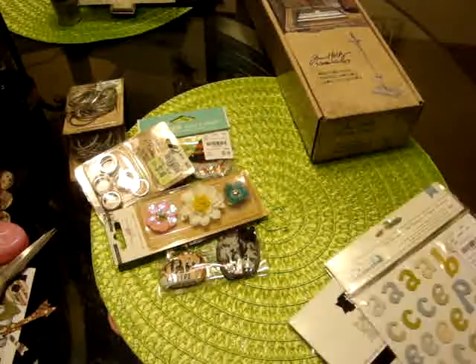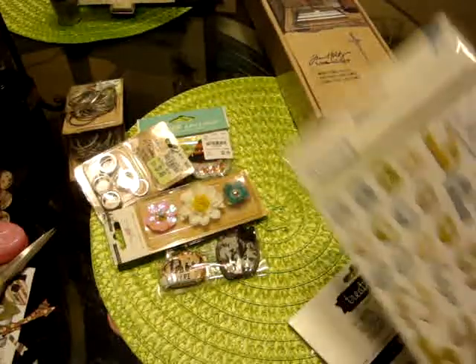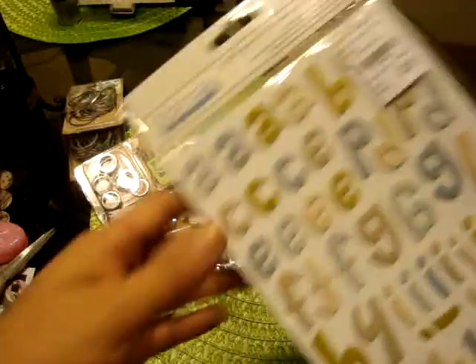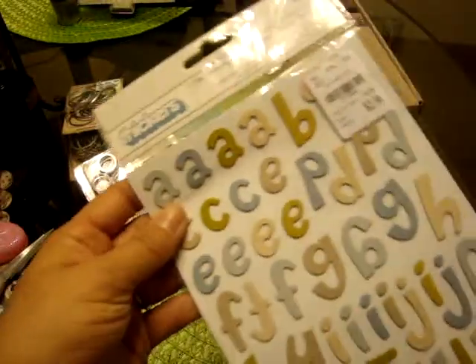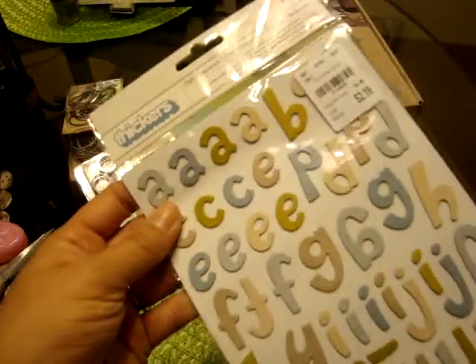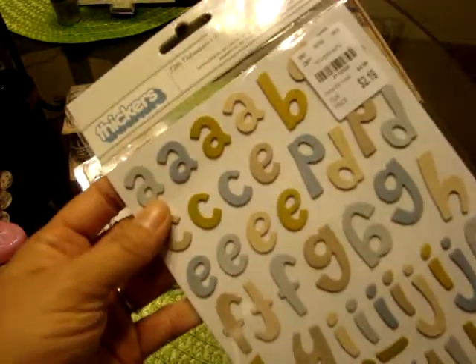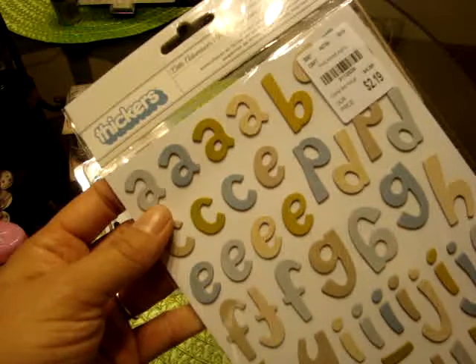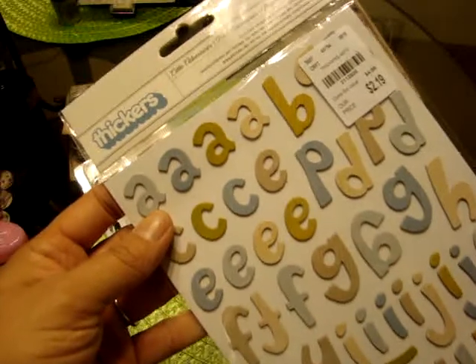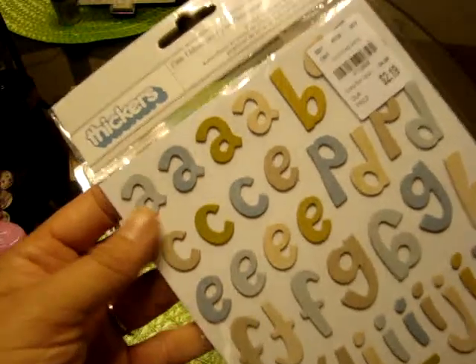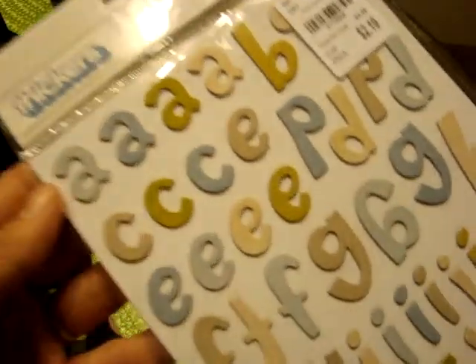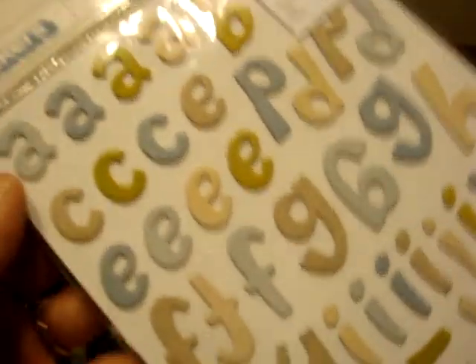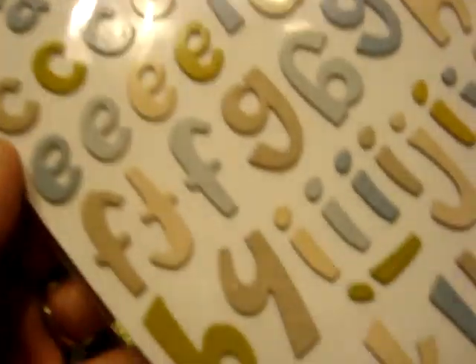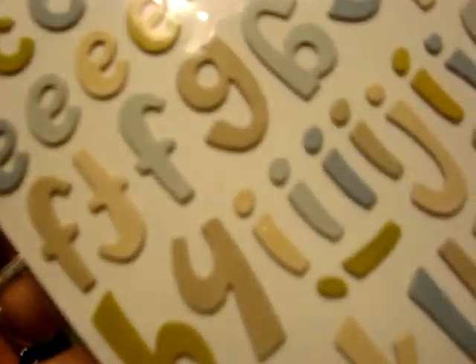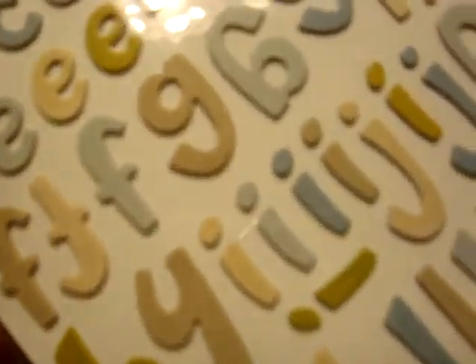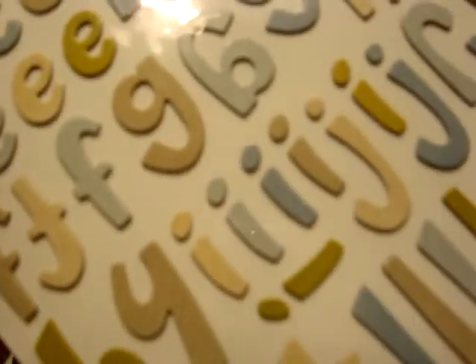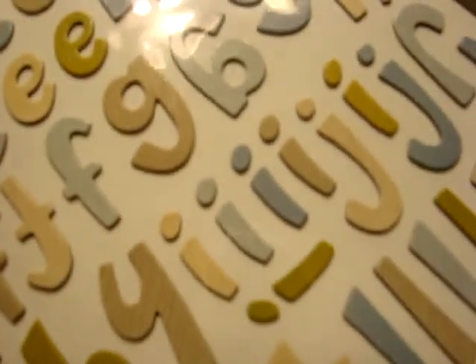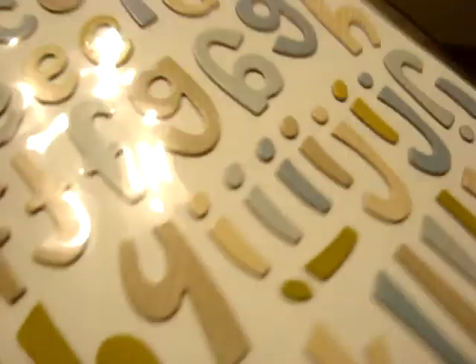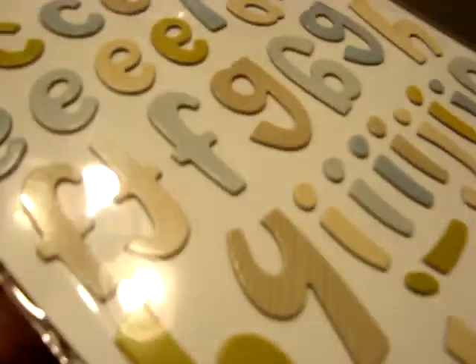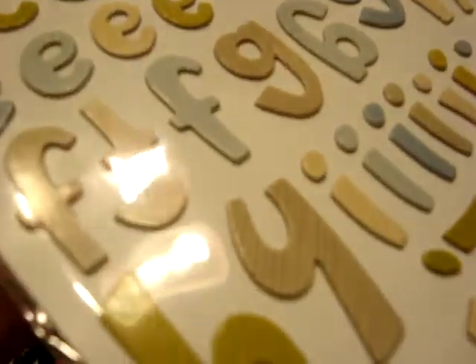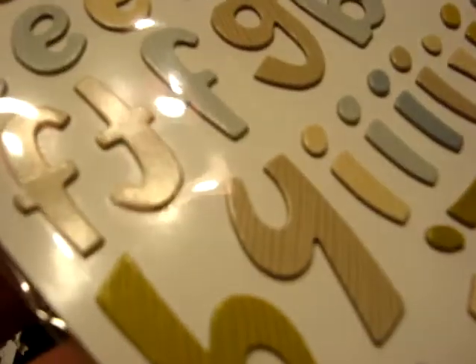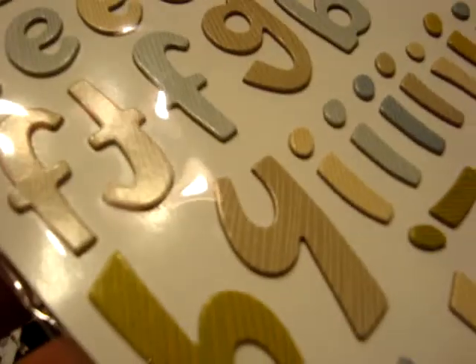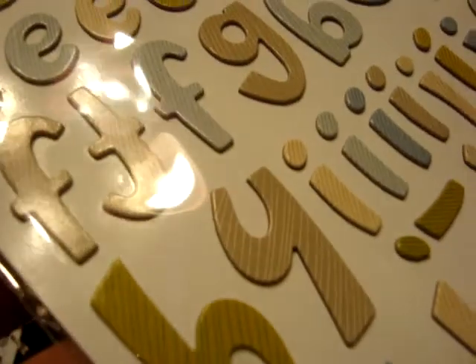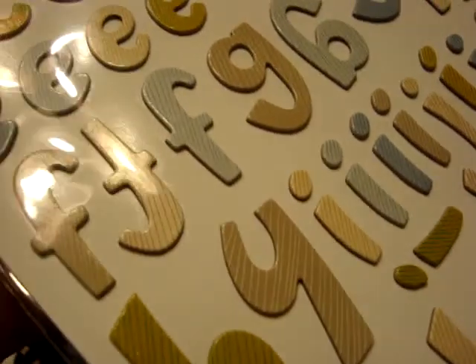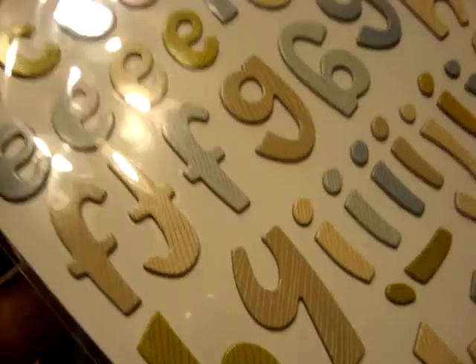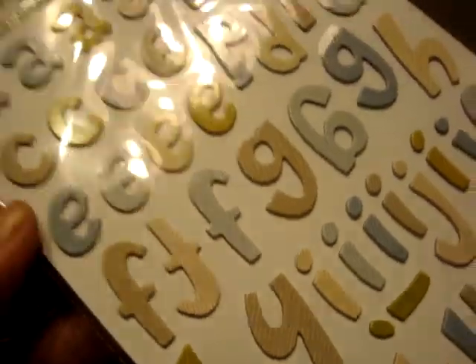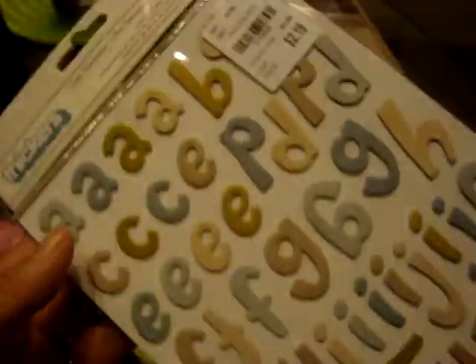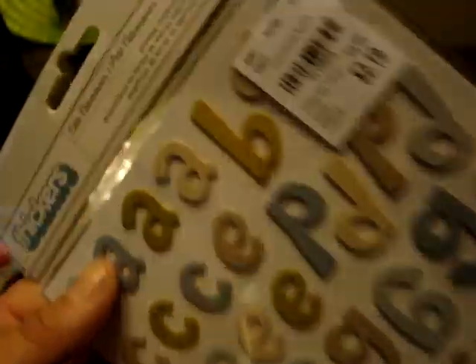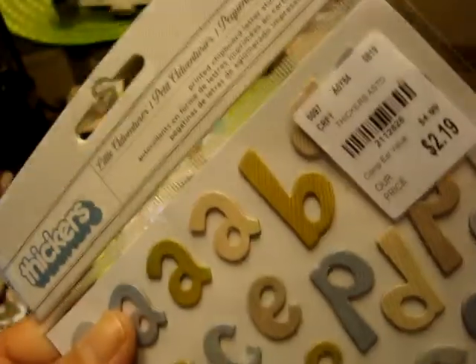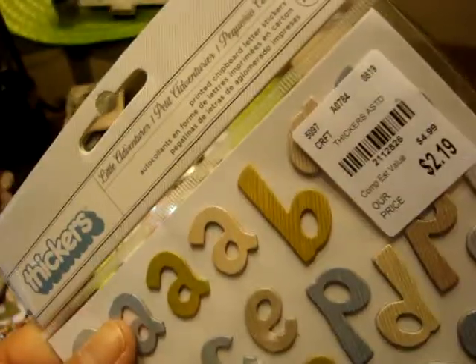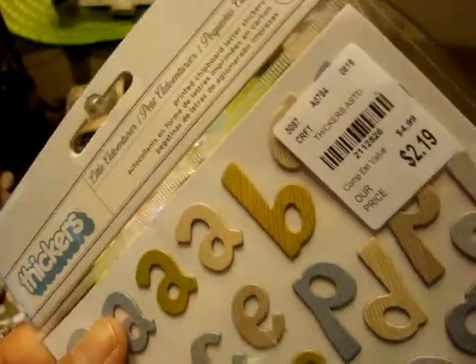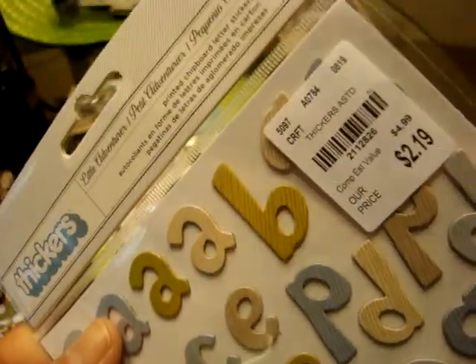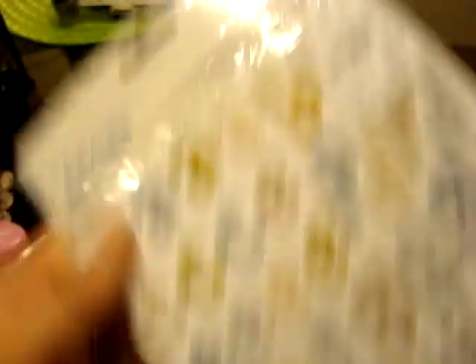I did find this Thickers Little Adventure. I thought these colors were cool — they kind of have little stripes in the letters, so they're very boyish. But they were $2.19.